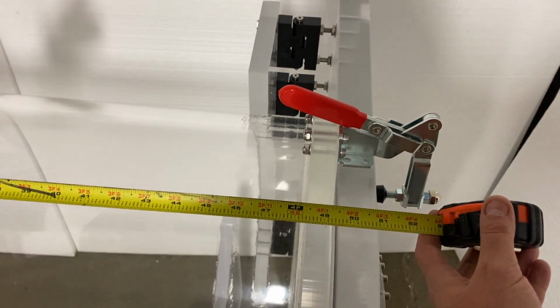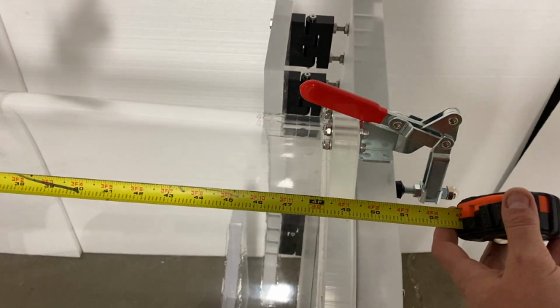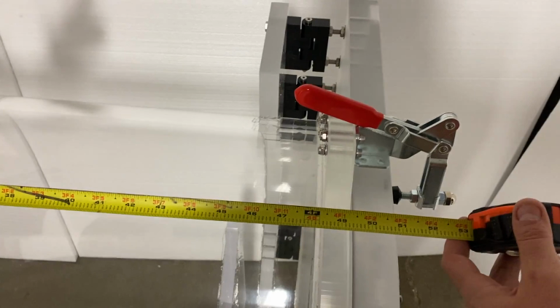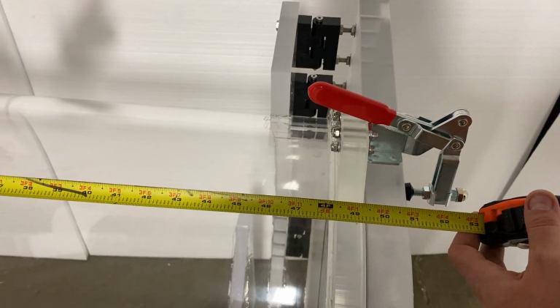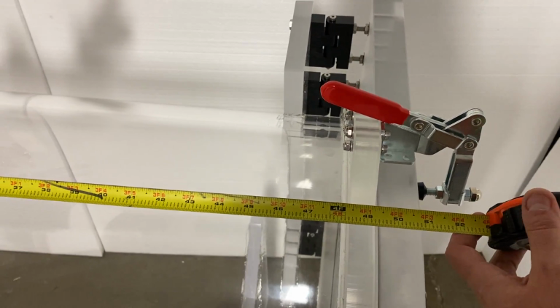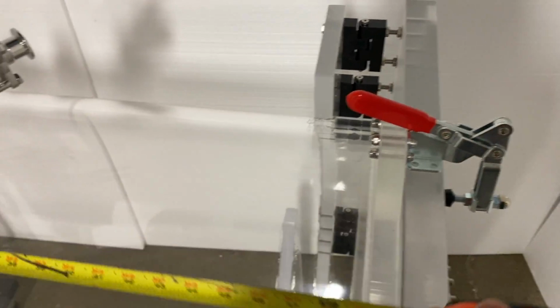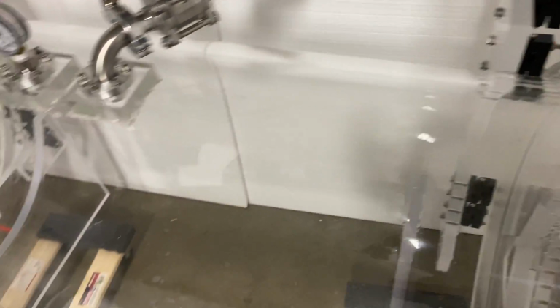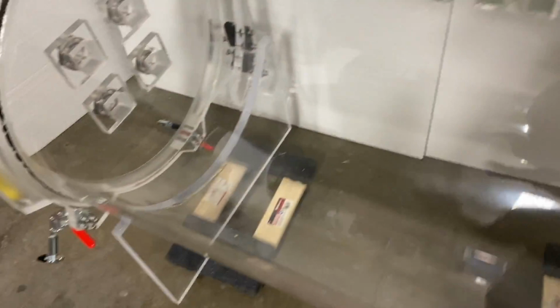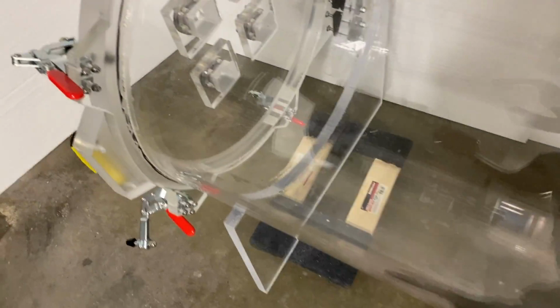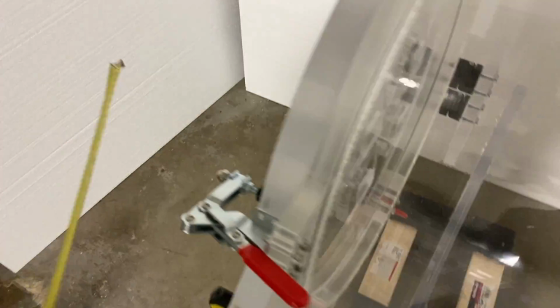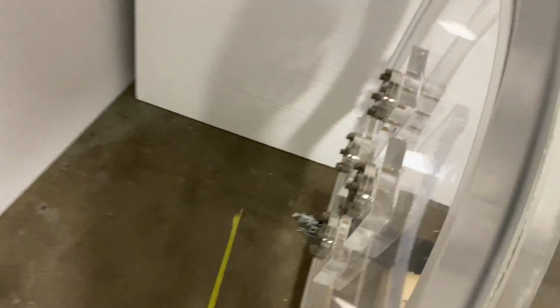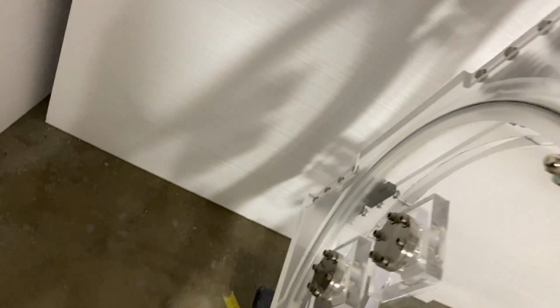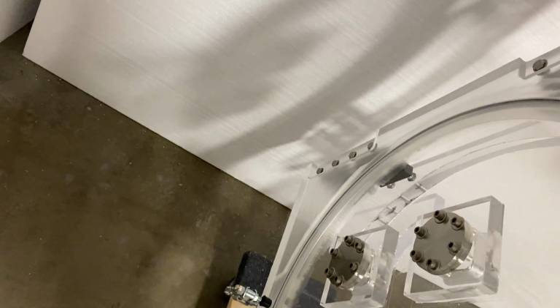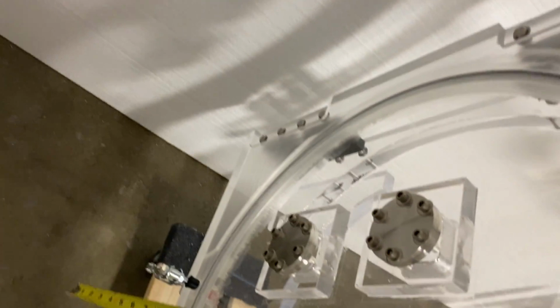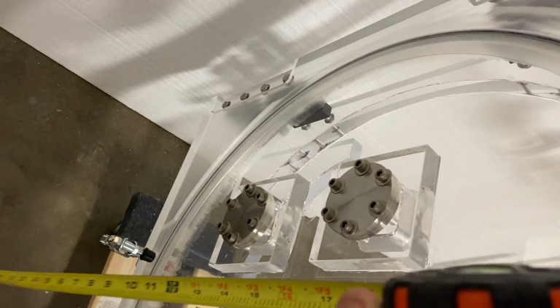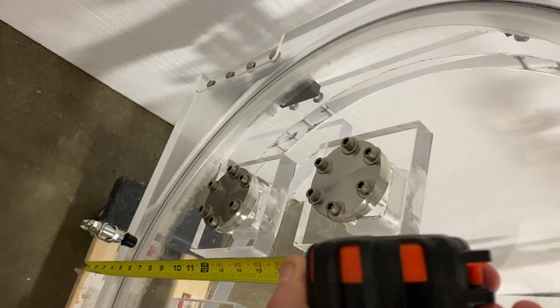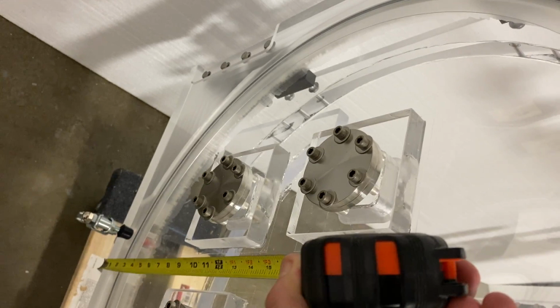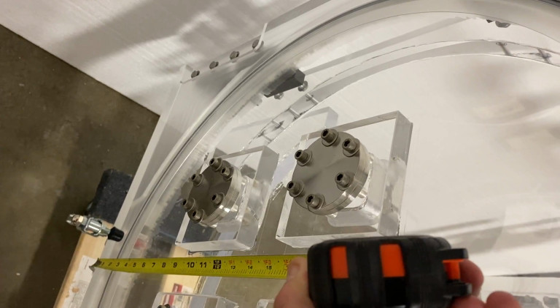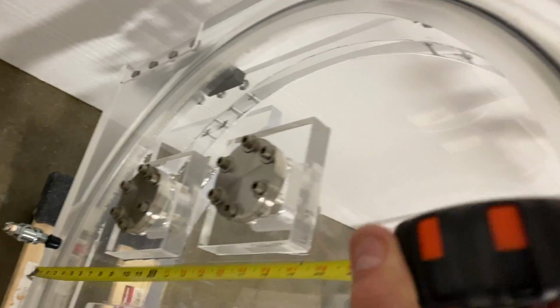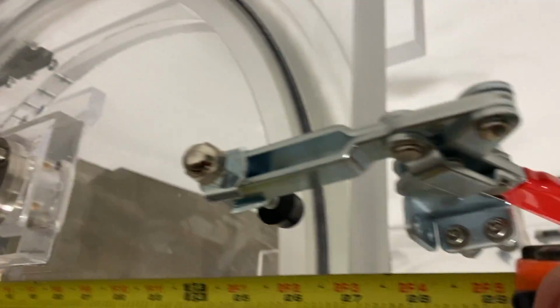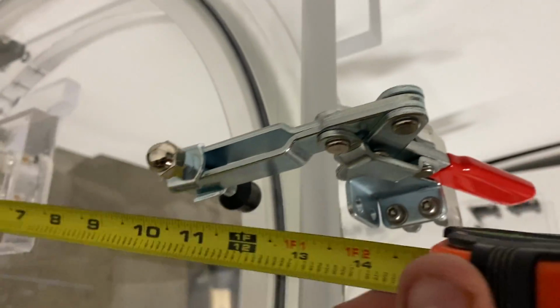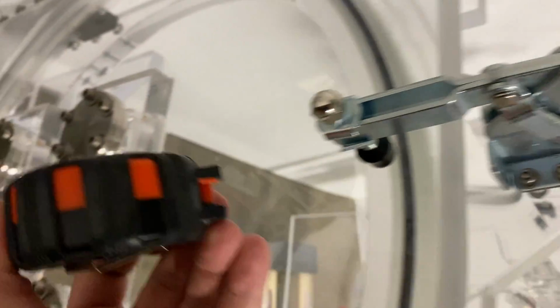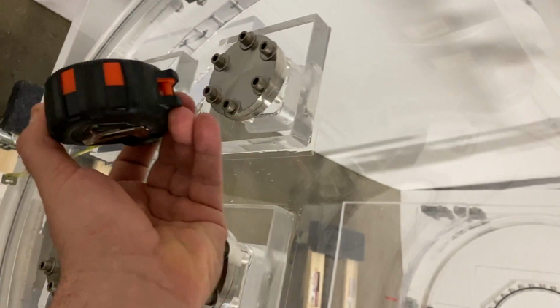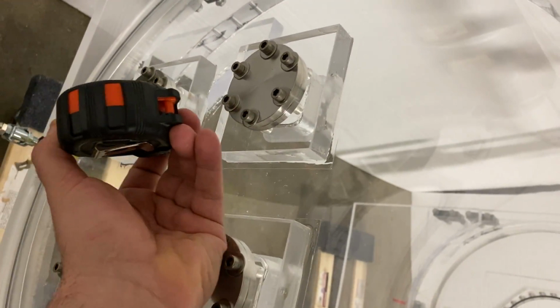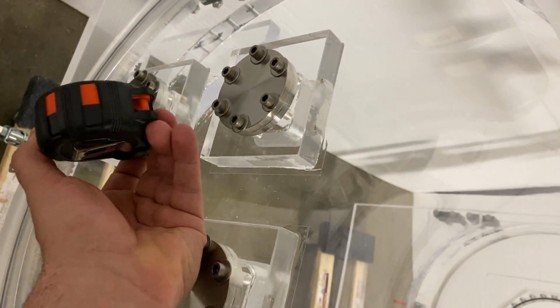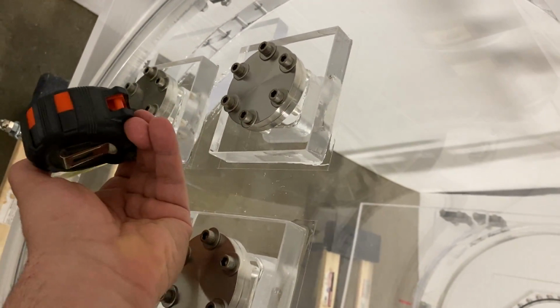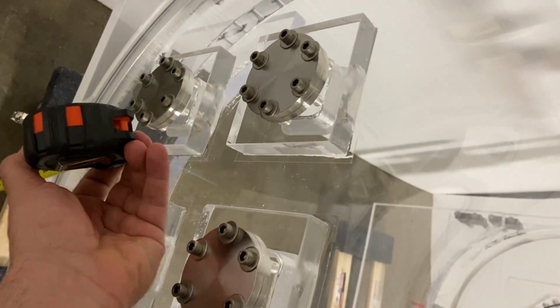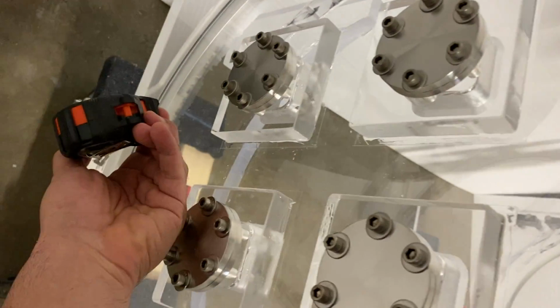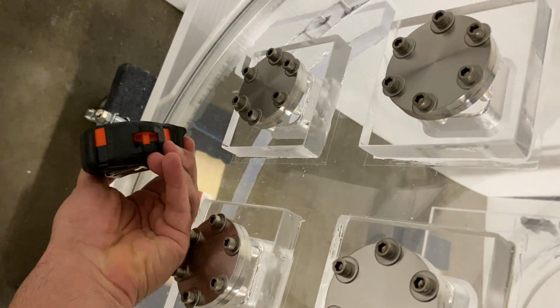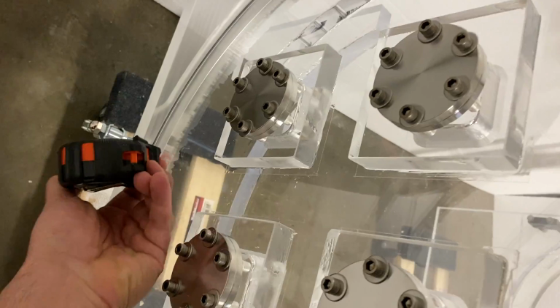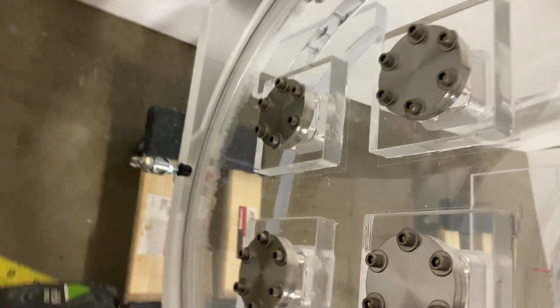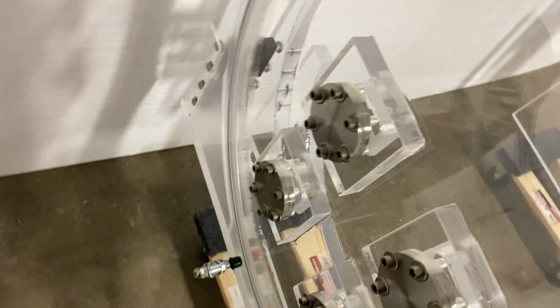So that's four feet two, by 24 inches diameter. Let me show you the diameter. It's kind of a little bit difficult holding it.